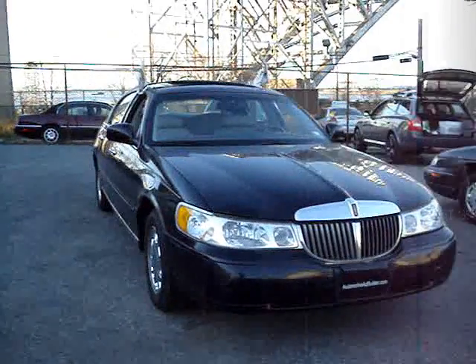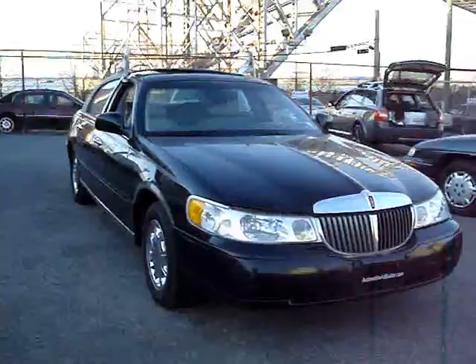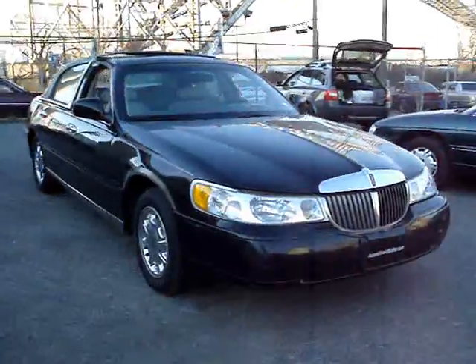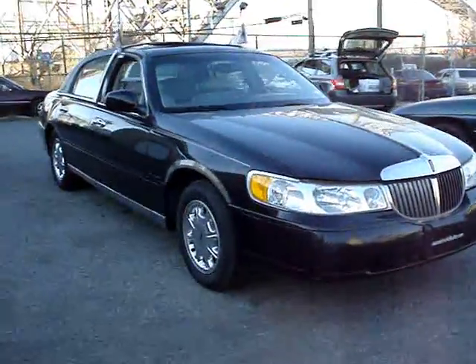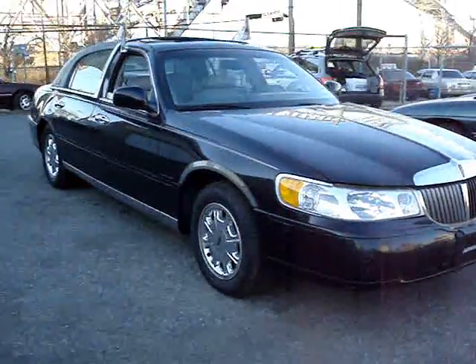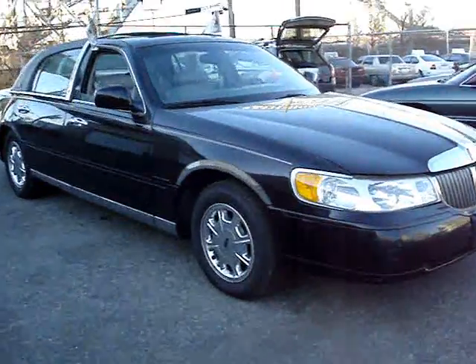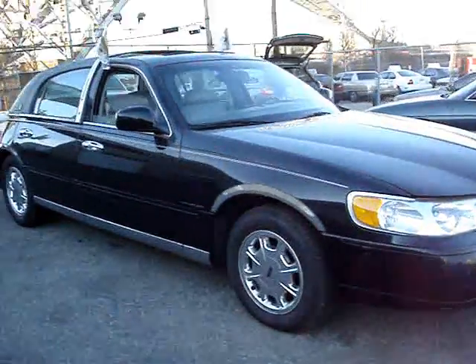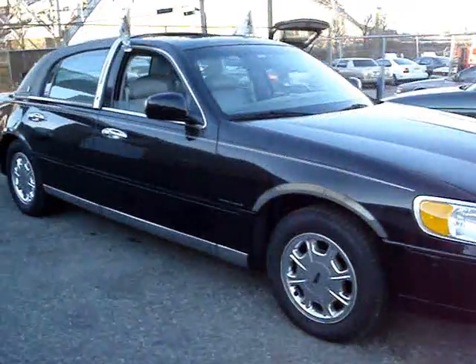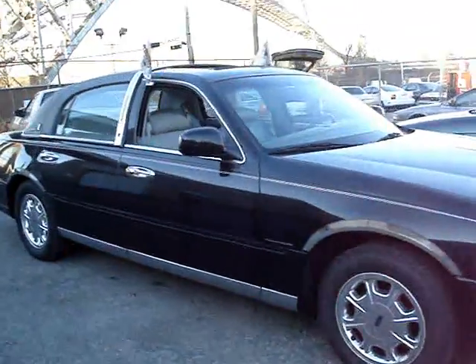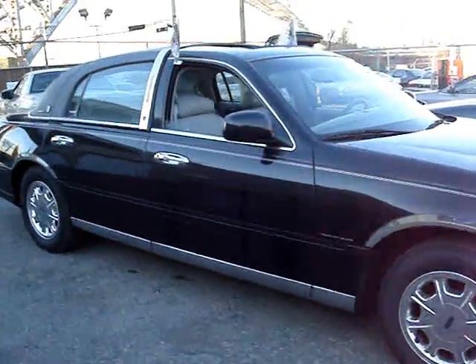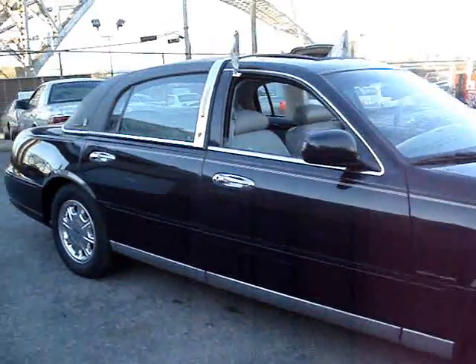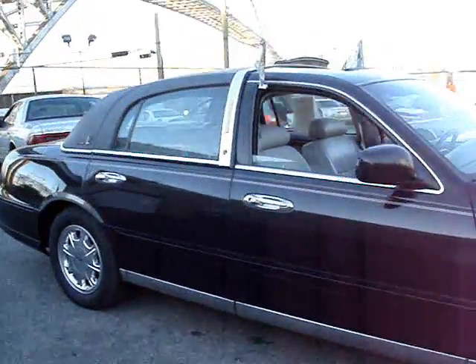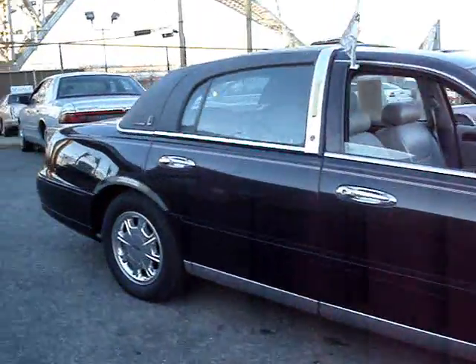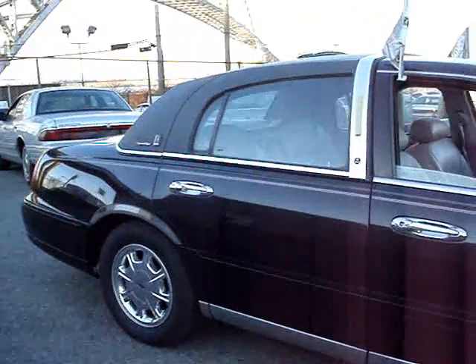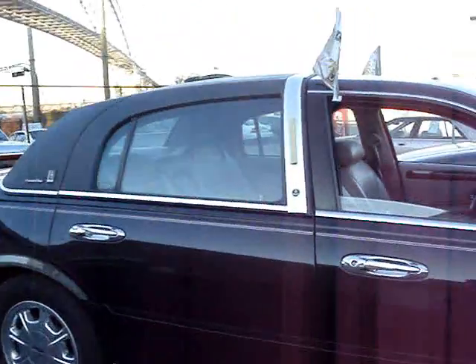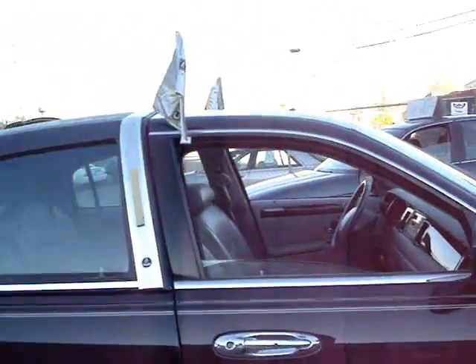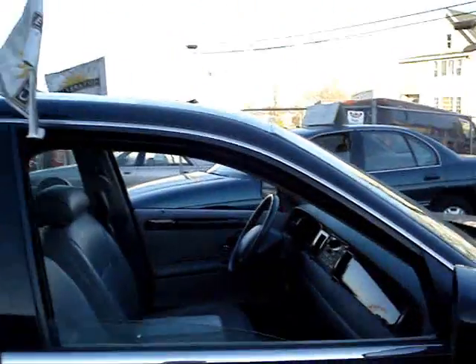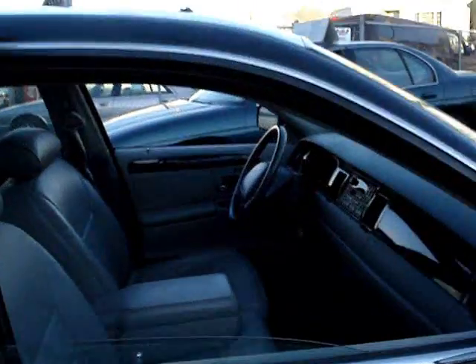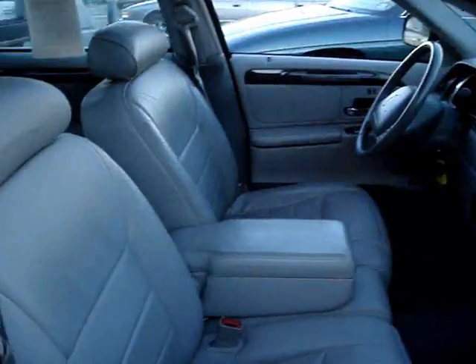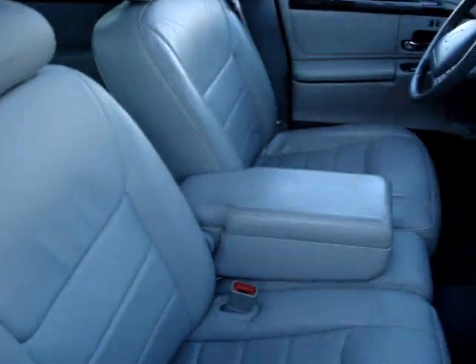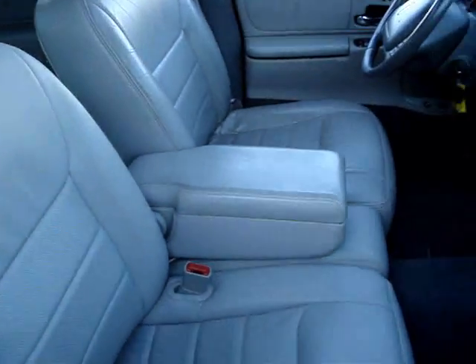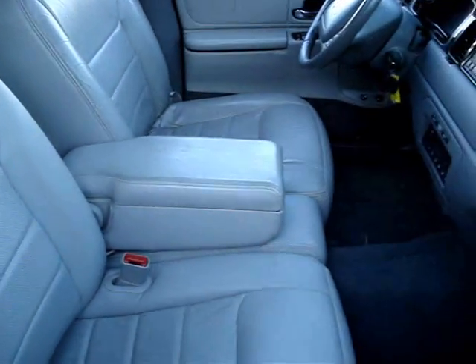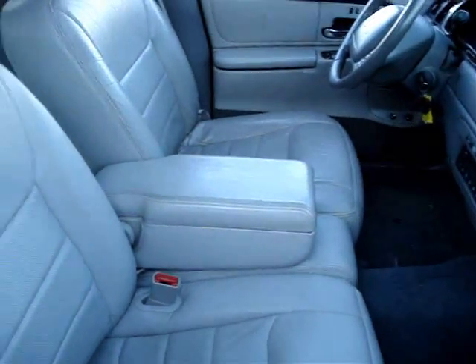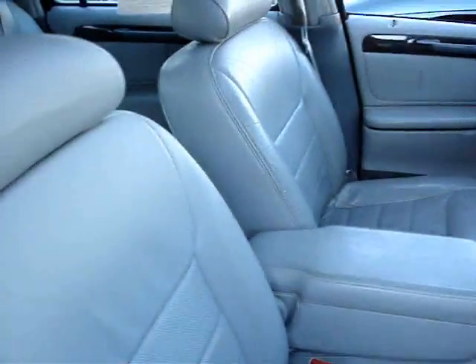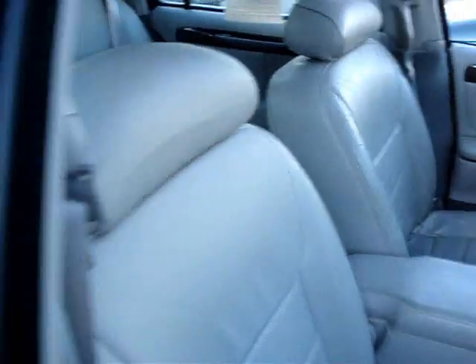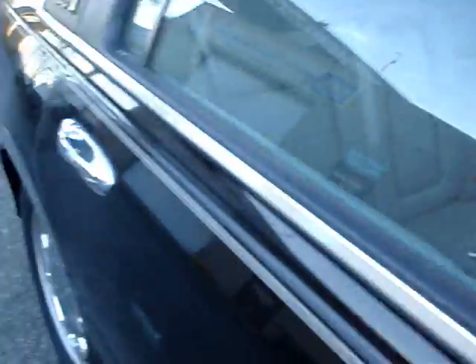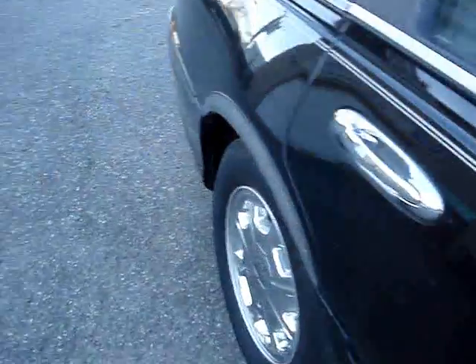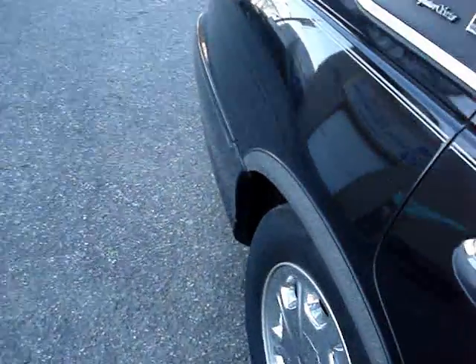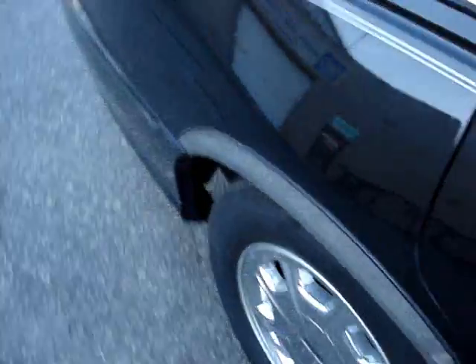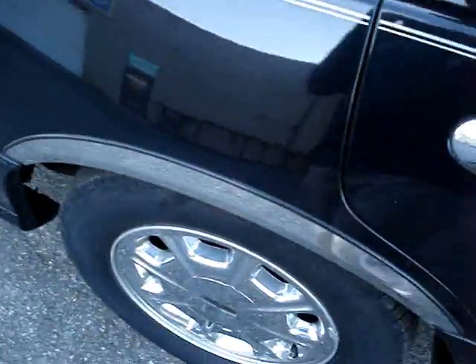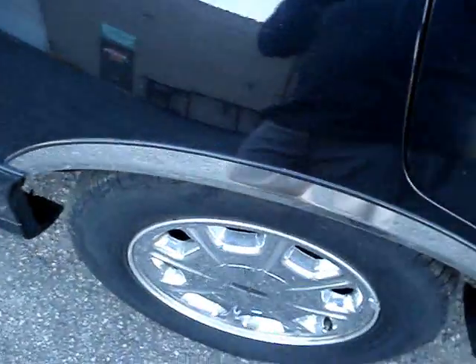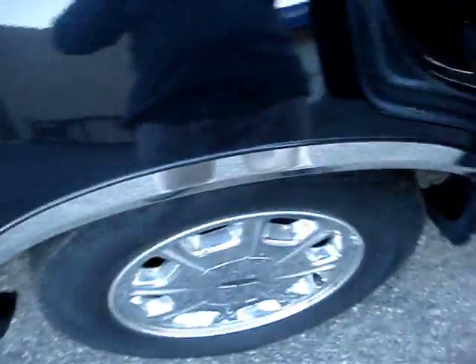1998 Lincoln Town Car Signature Series. Nice car, has a lot of options. Landau roof in the back. The leather interior is really, really mint on this one, and so are the carpets. The back really looks like it was never even sat in.